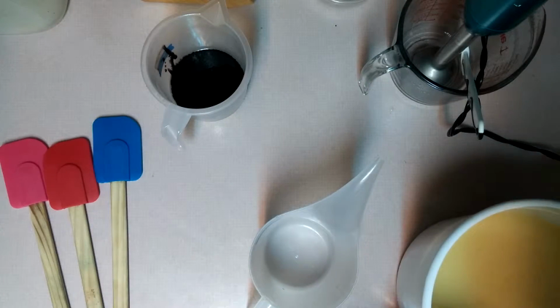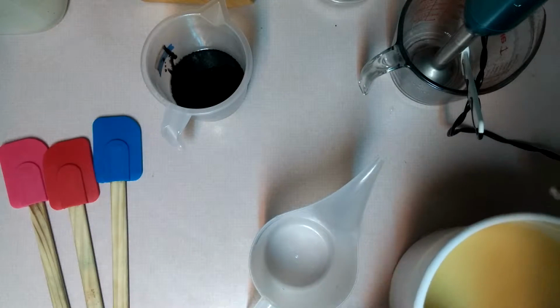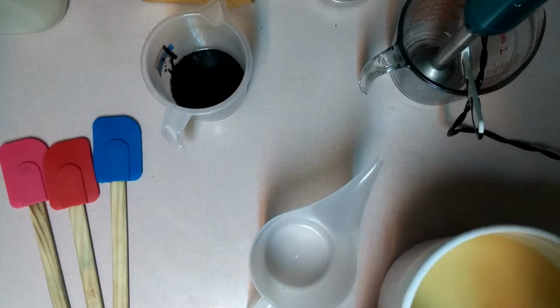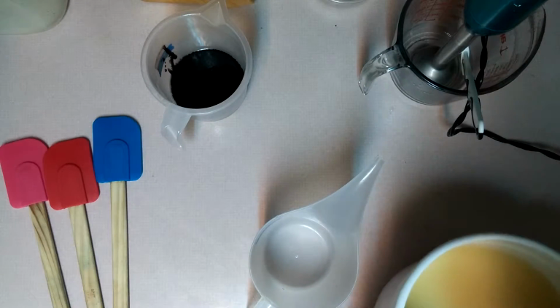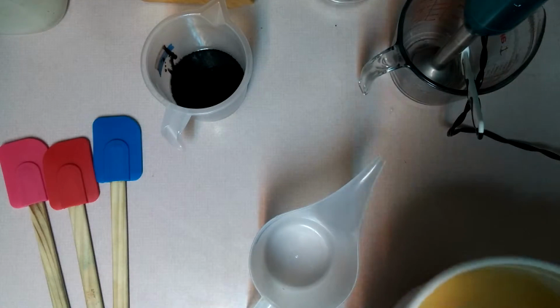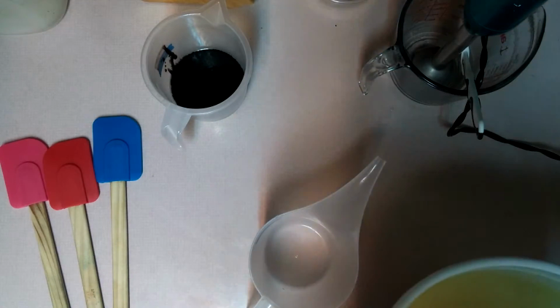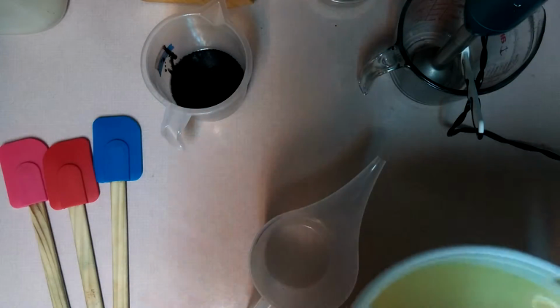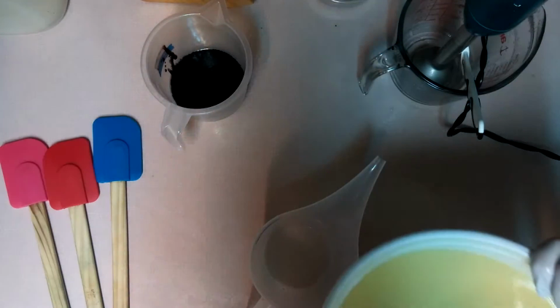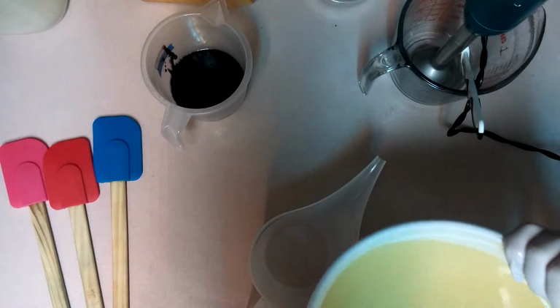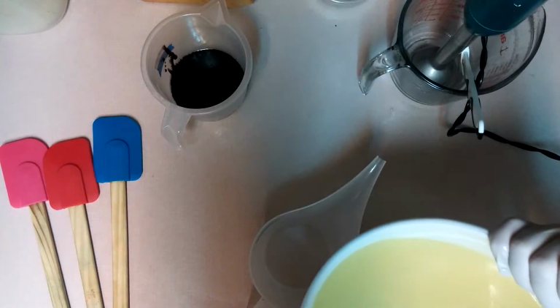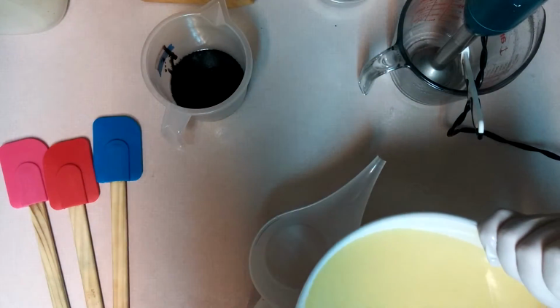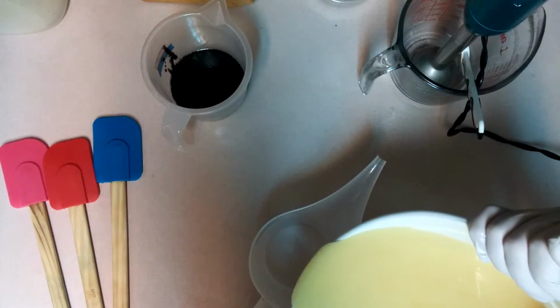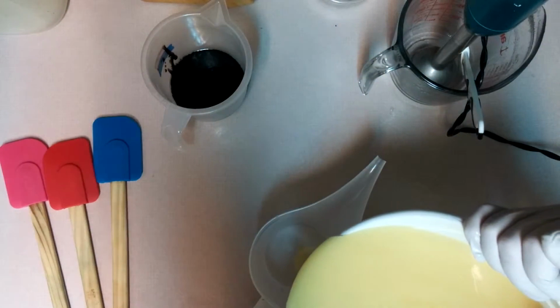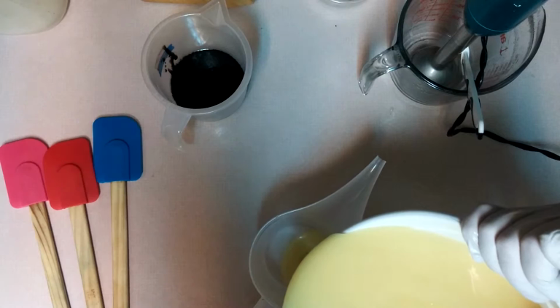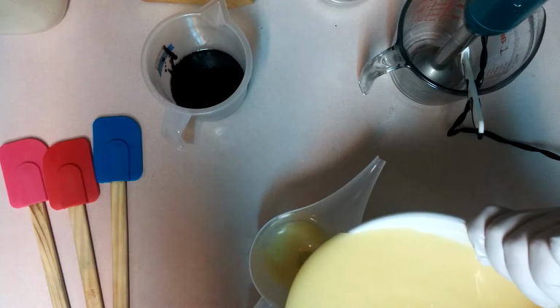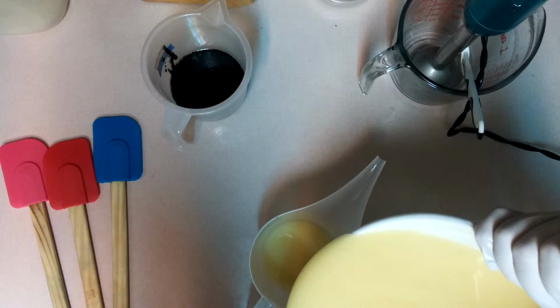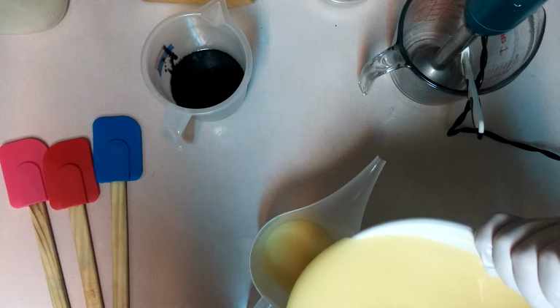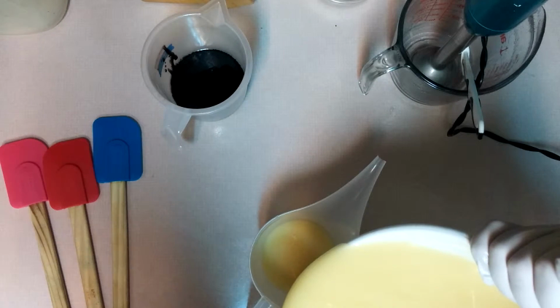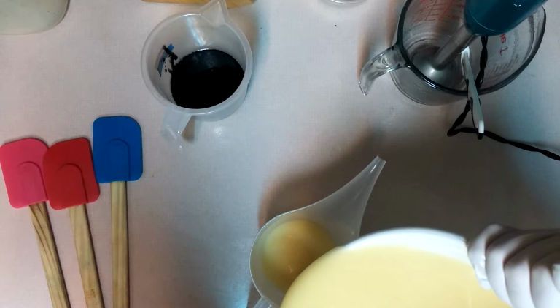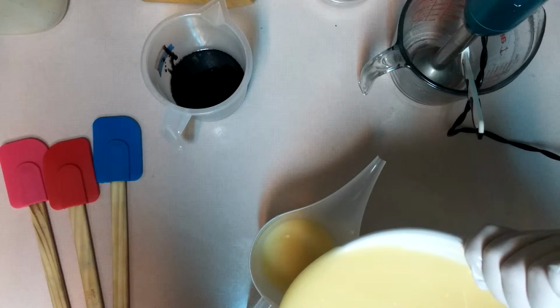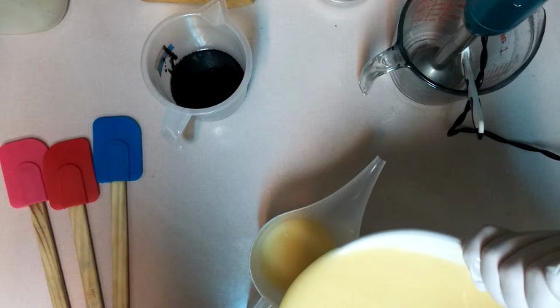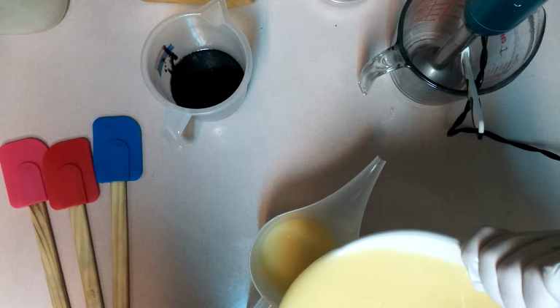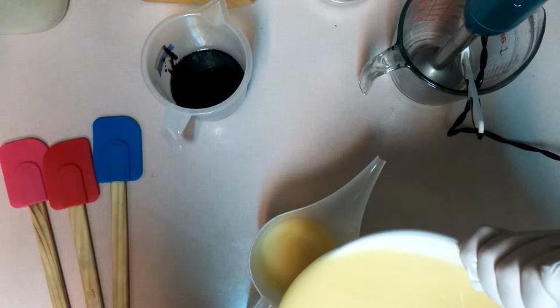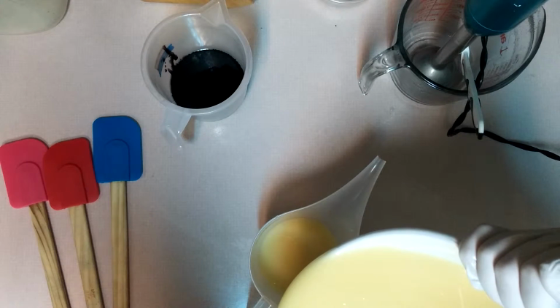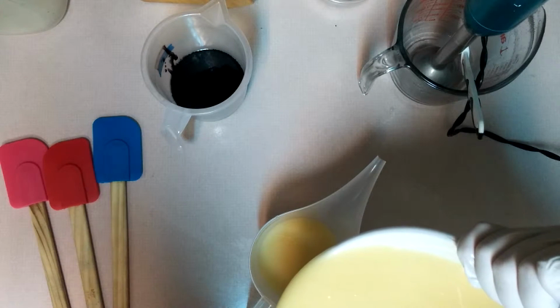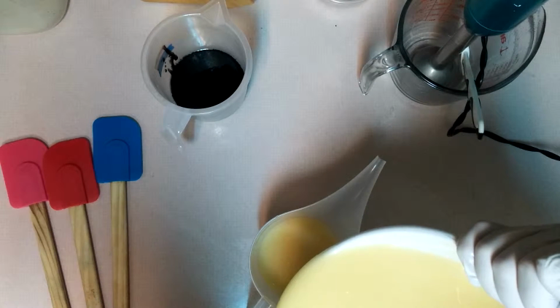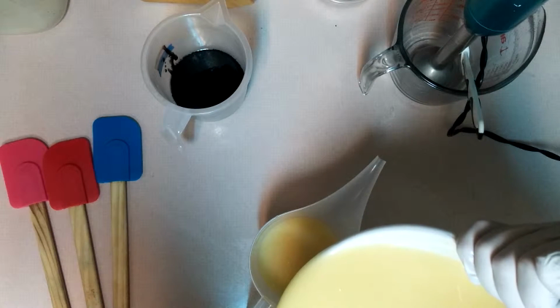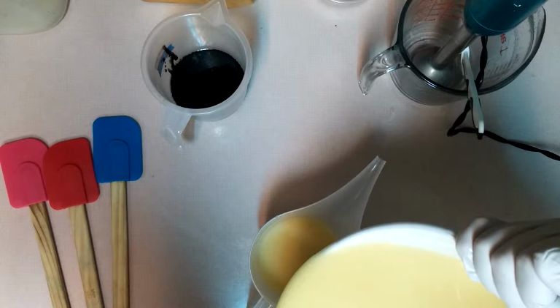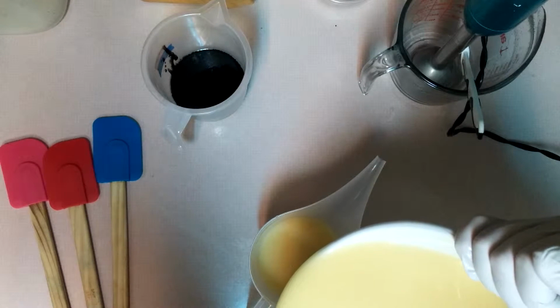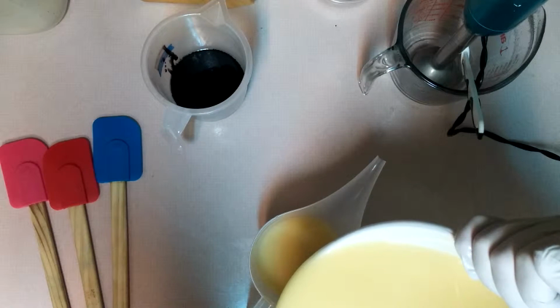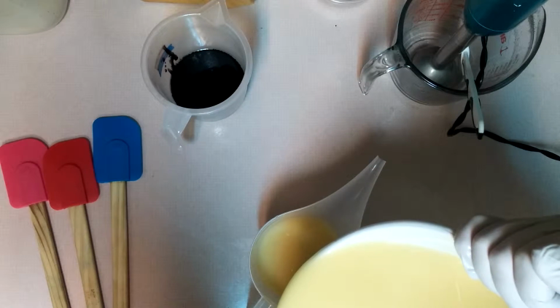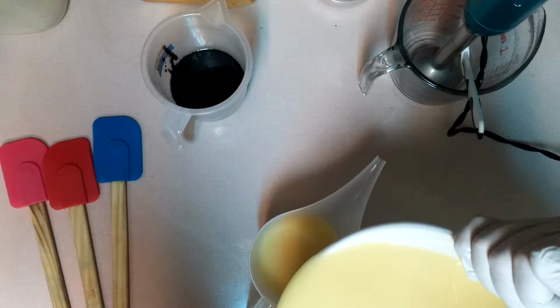Let's do yellow. I want lots of yellow because that's going to be for the ginger.